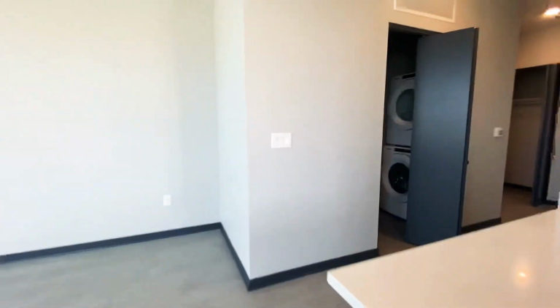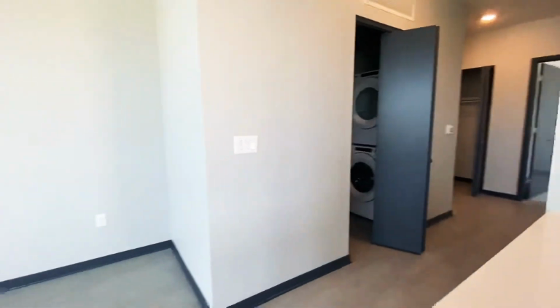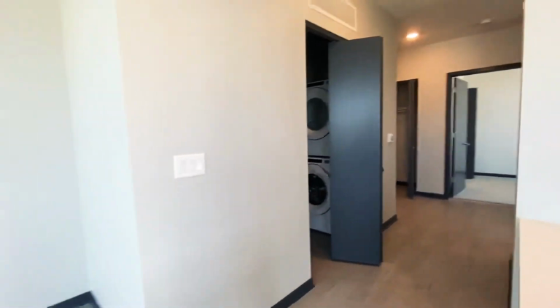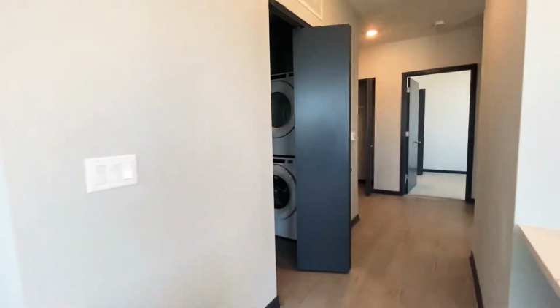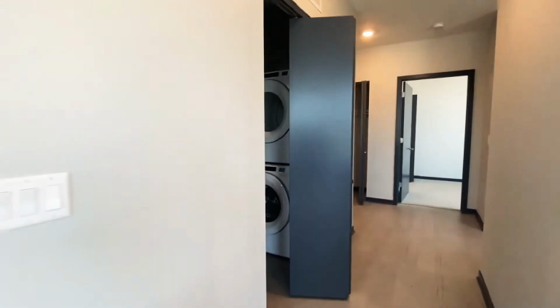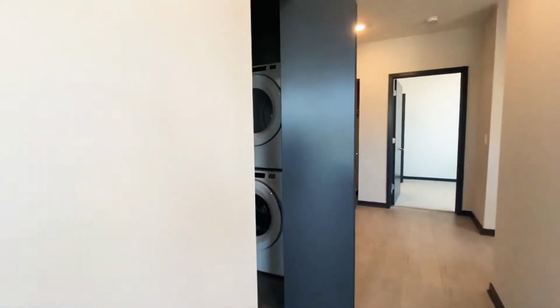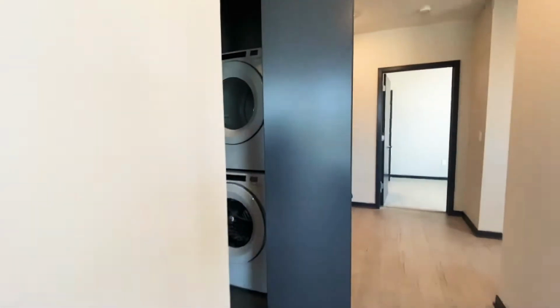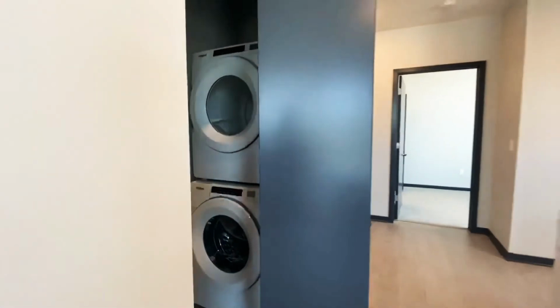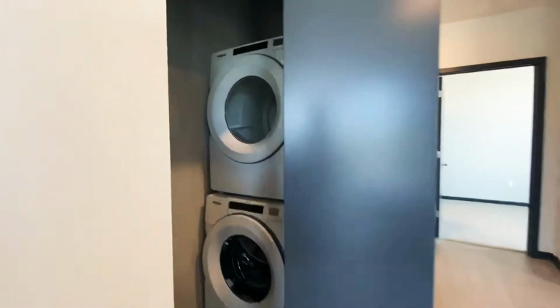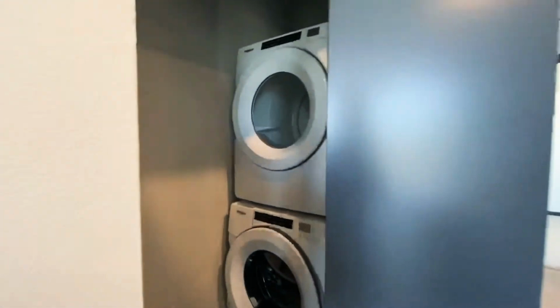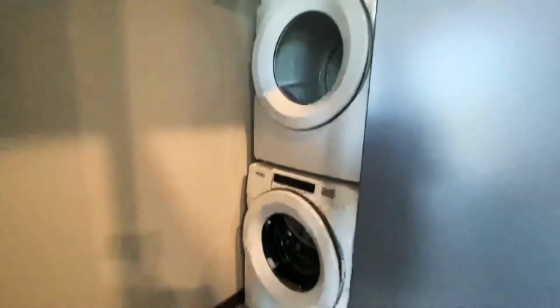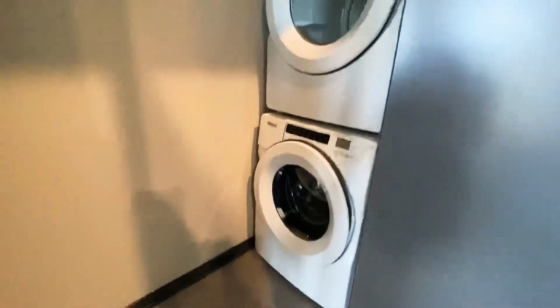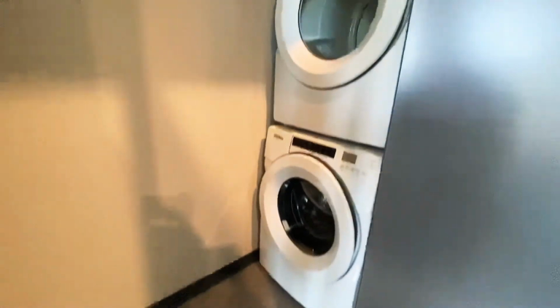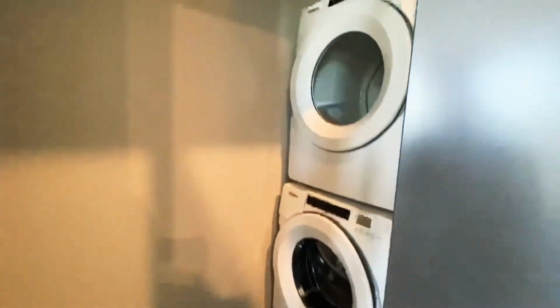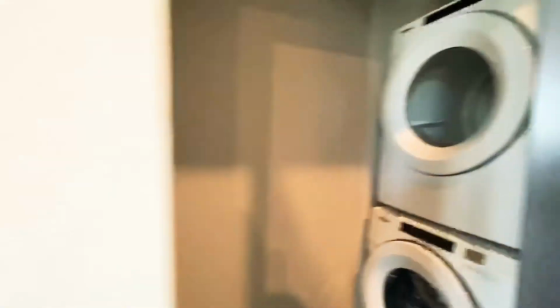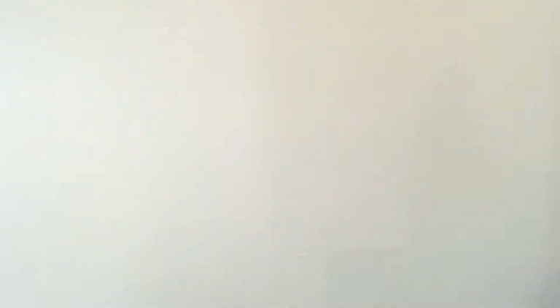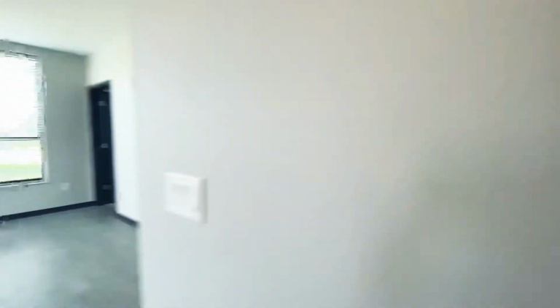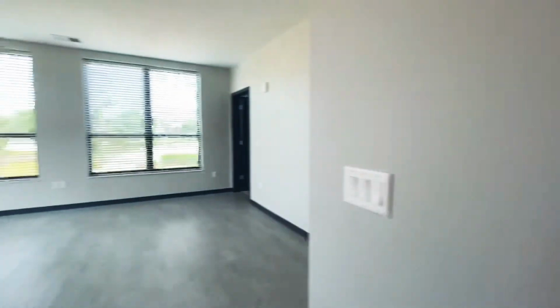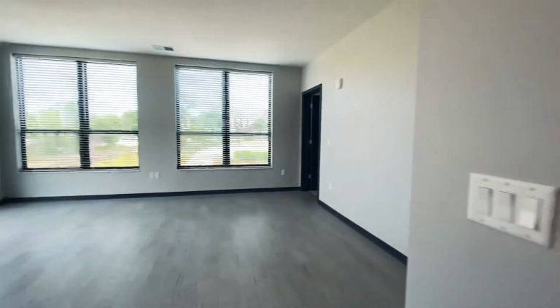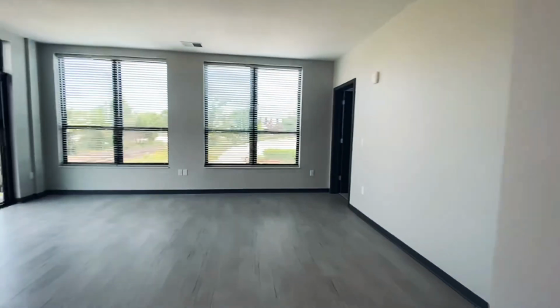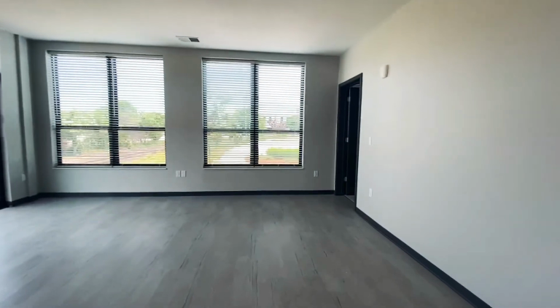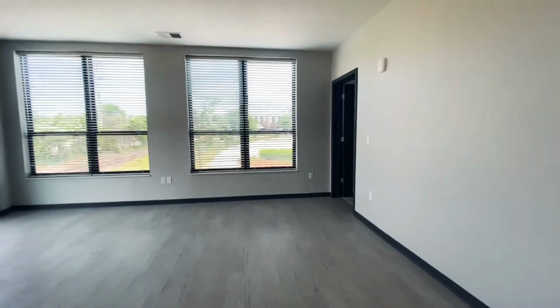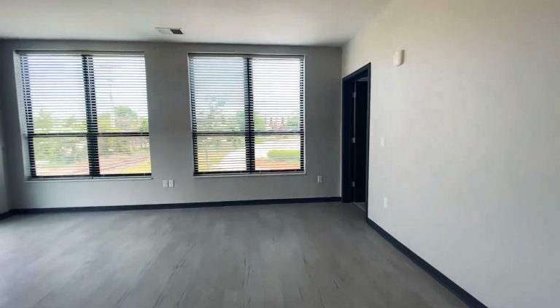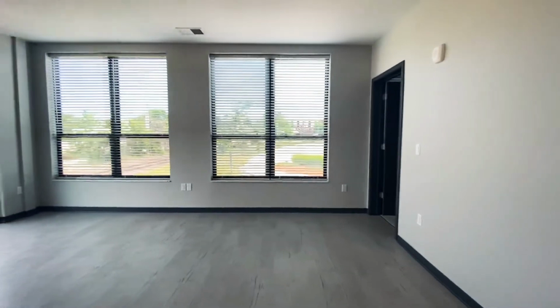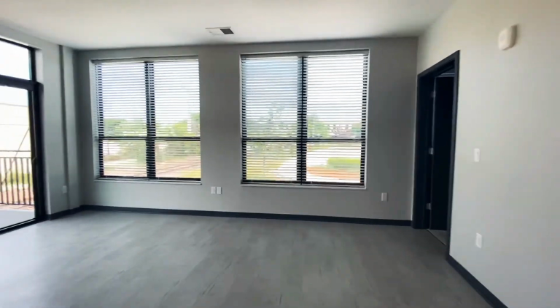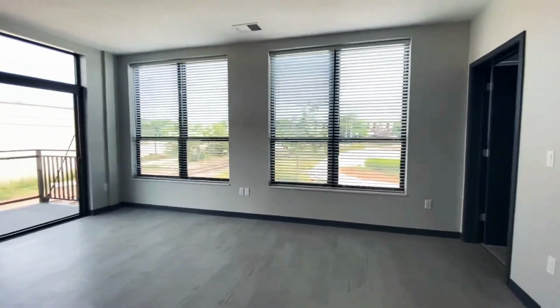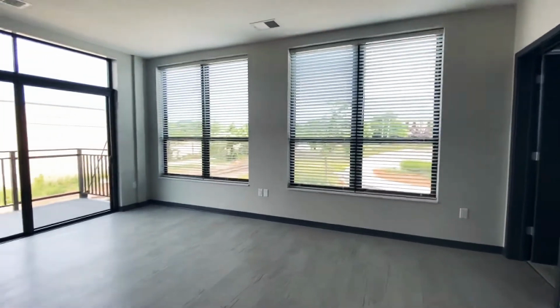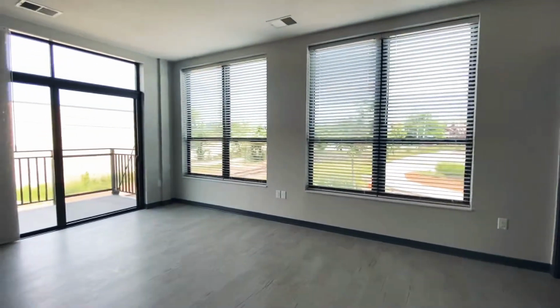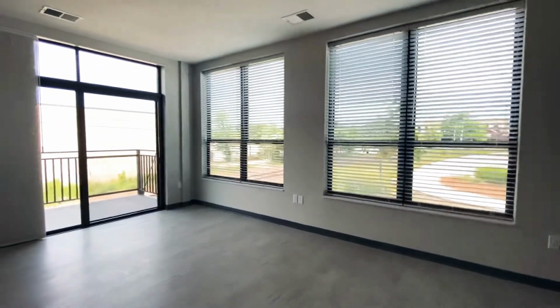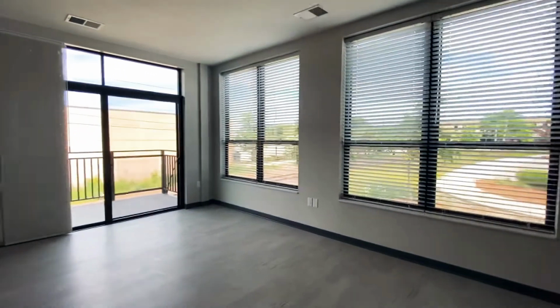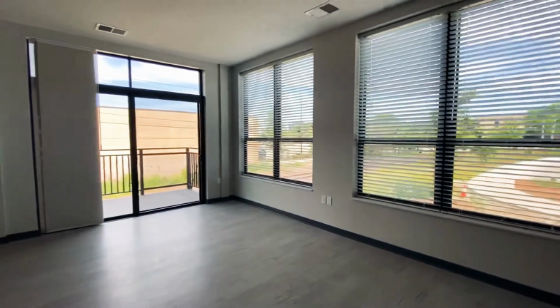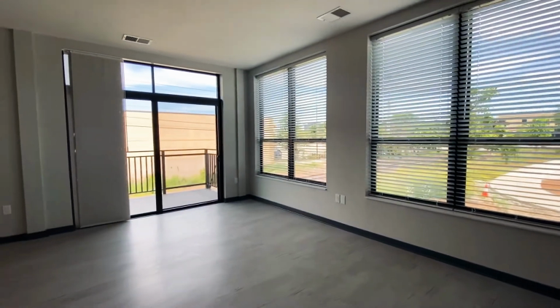In this closet, you are going to find your in-unit, full-size washer and dryer. We are on a corner here, so ton of natural lighting in this apartment home. Big windows.